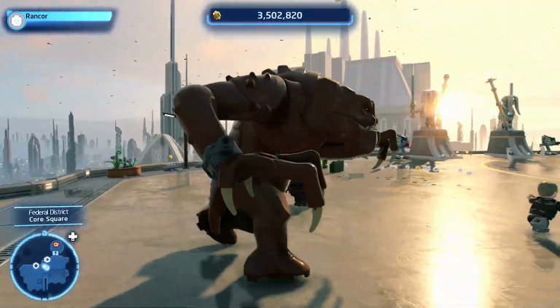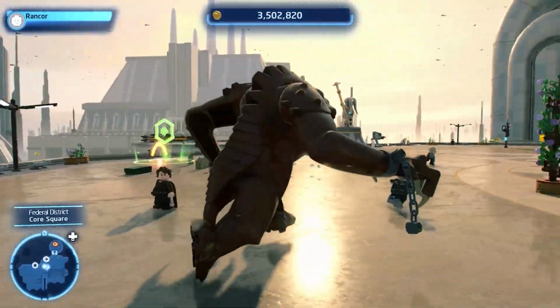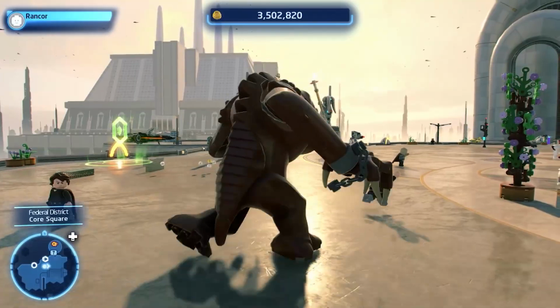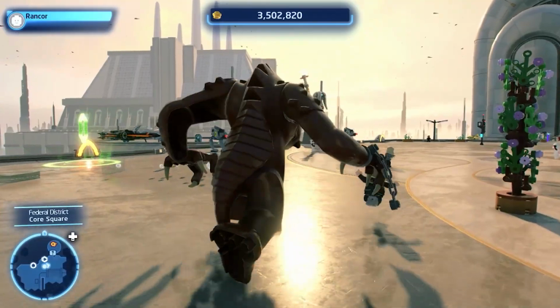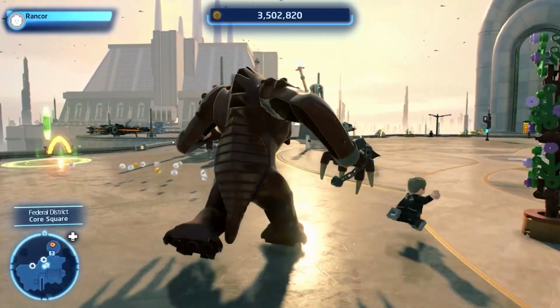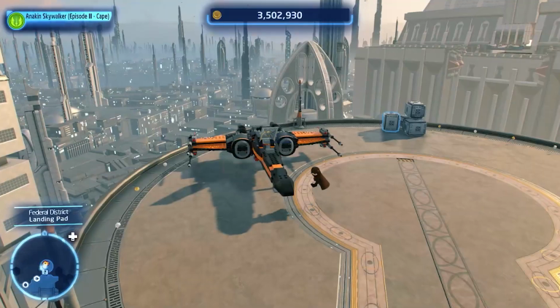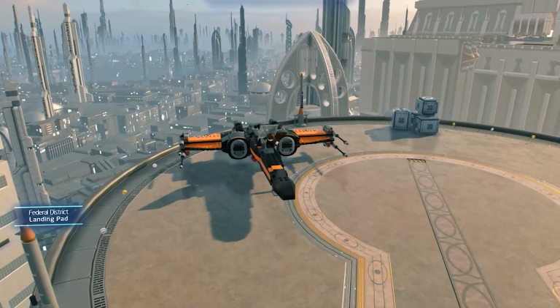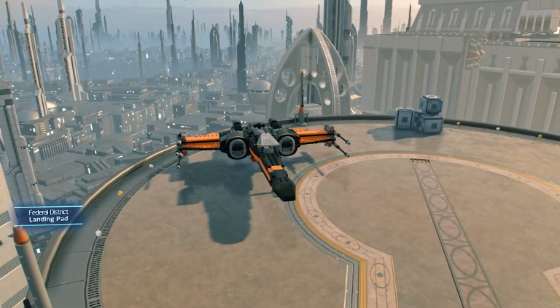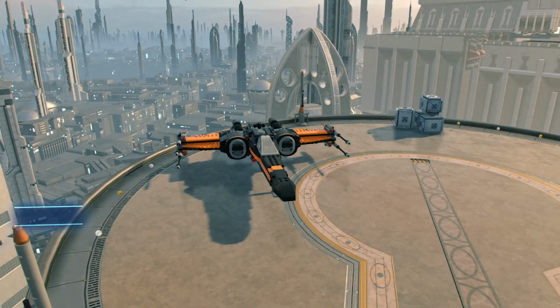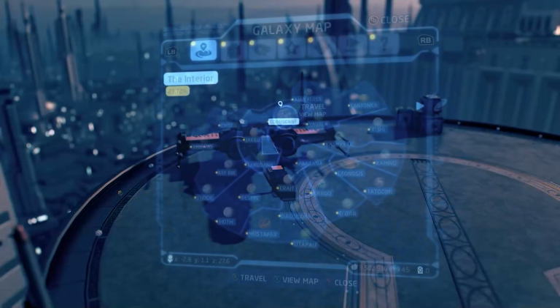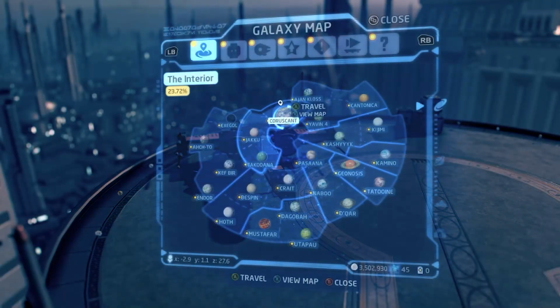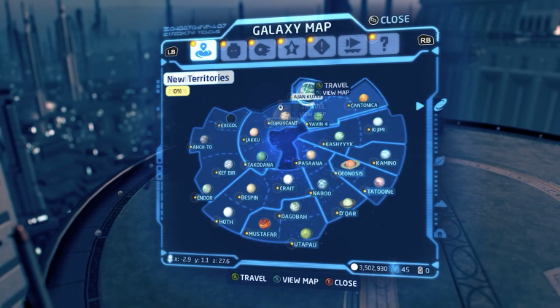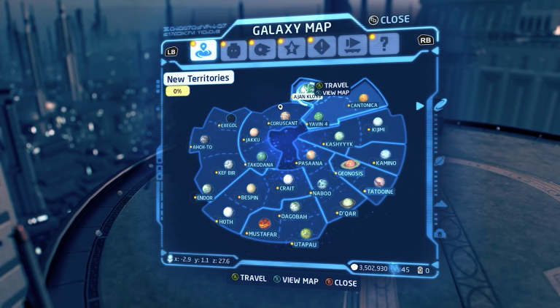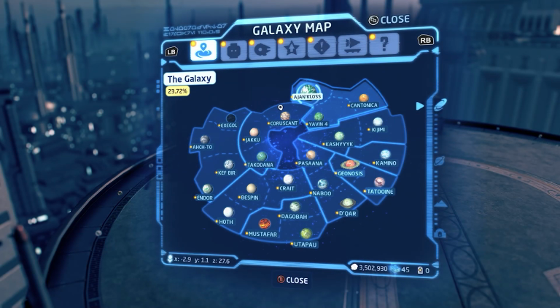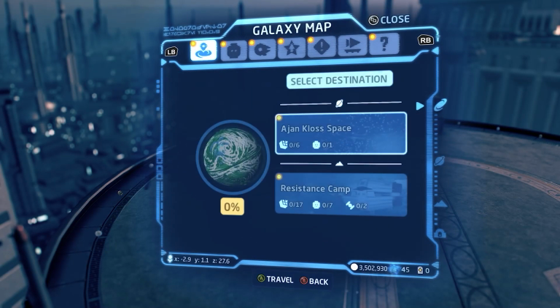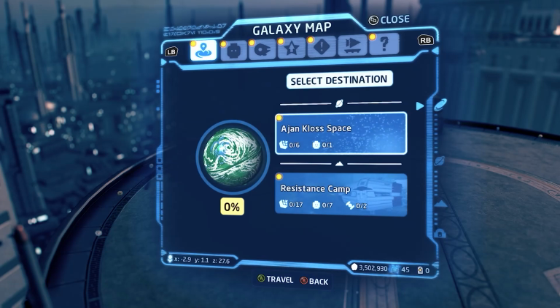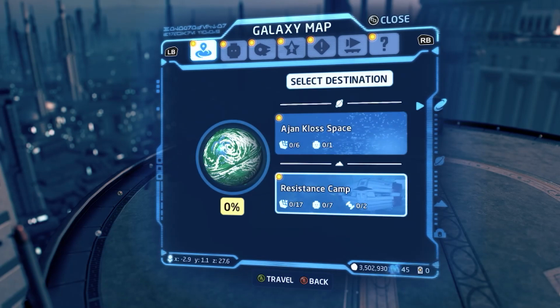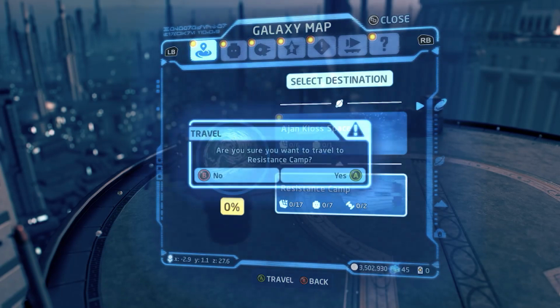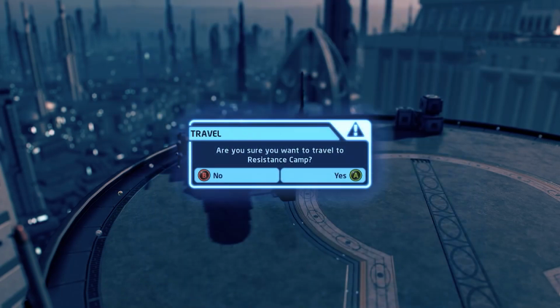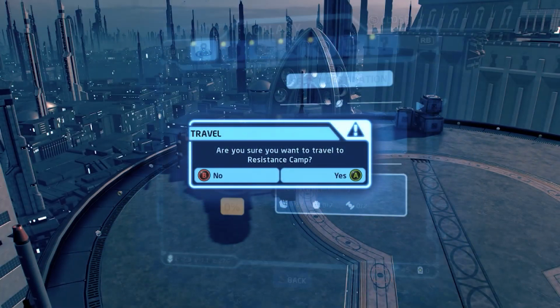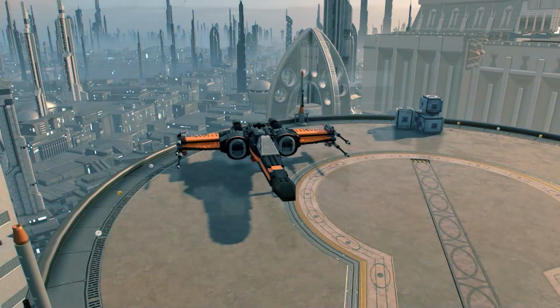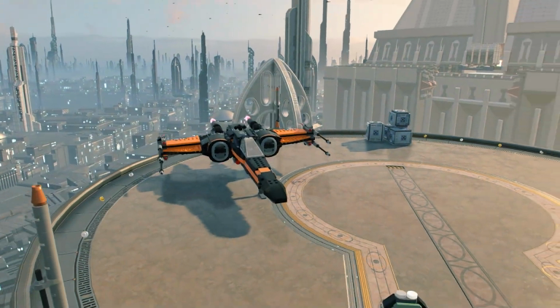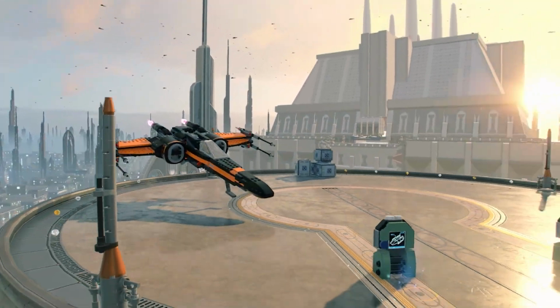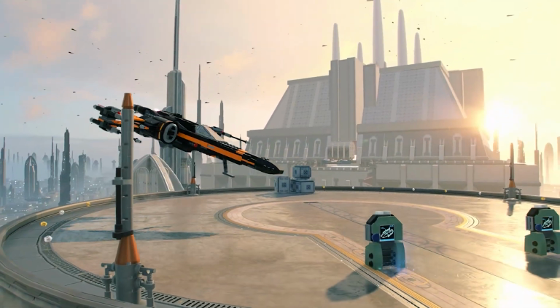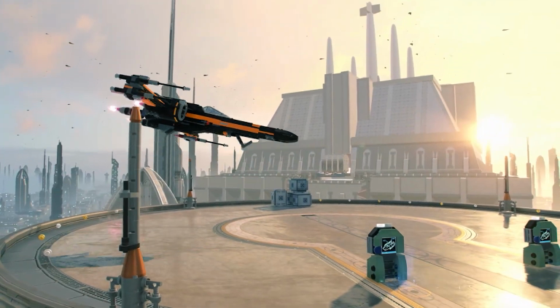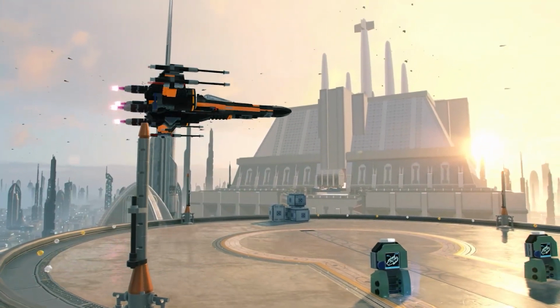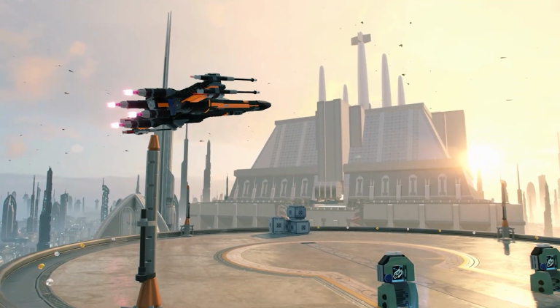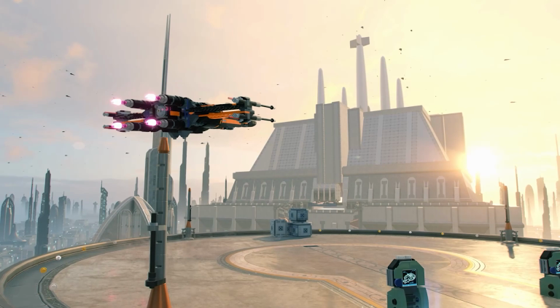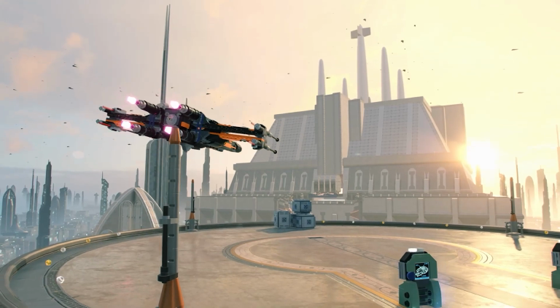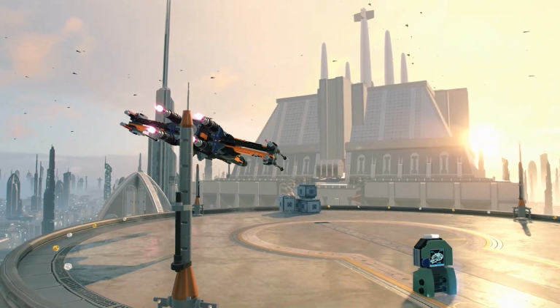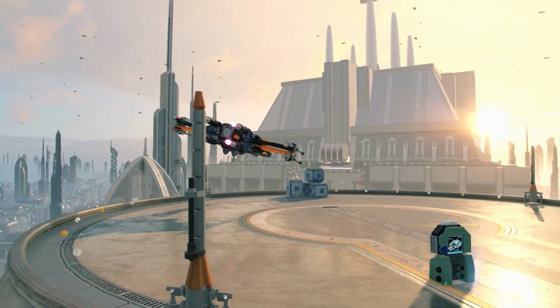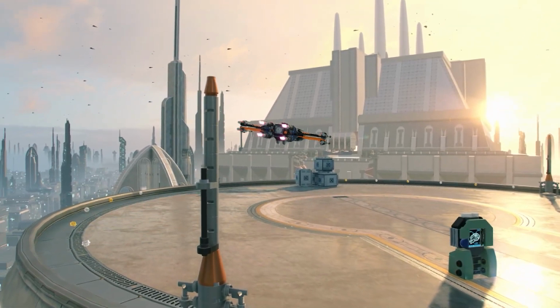The new footage now shows what it is like to travel to new planets. Just hop in your ship, choose where you want to go, and the game will take you there in light speed. There is not too much loading, which is cool to see.